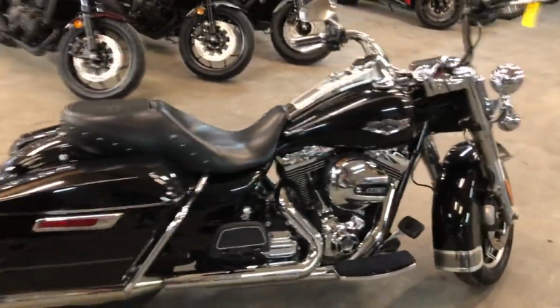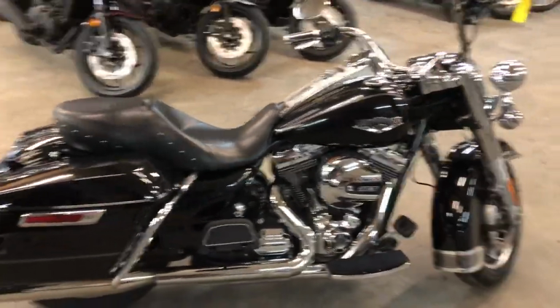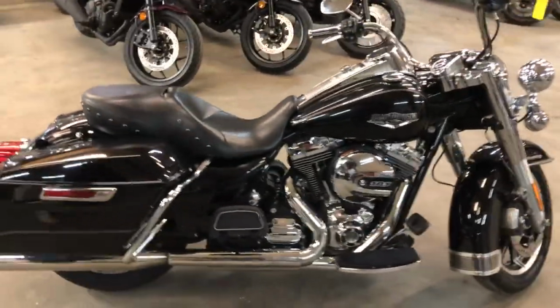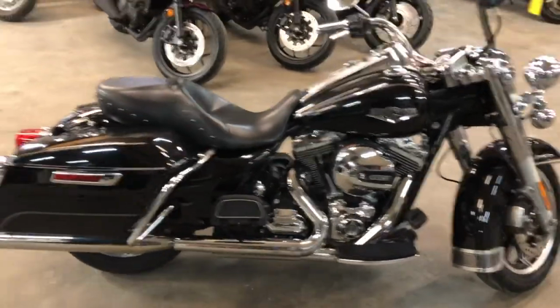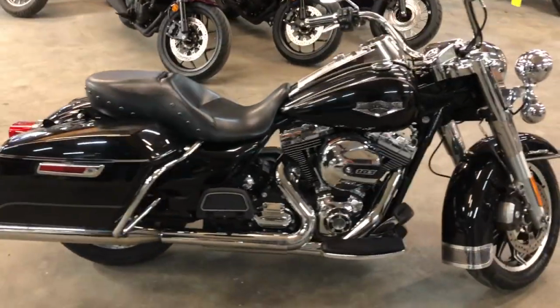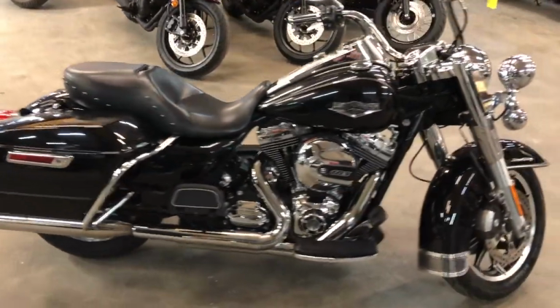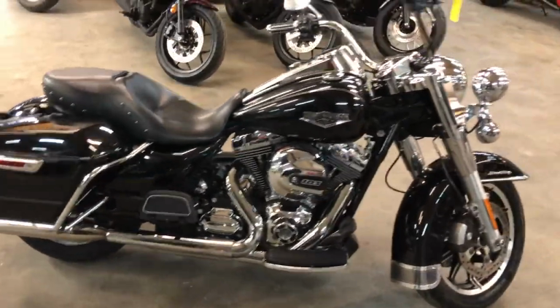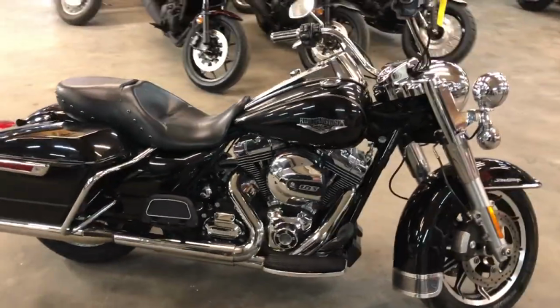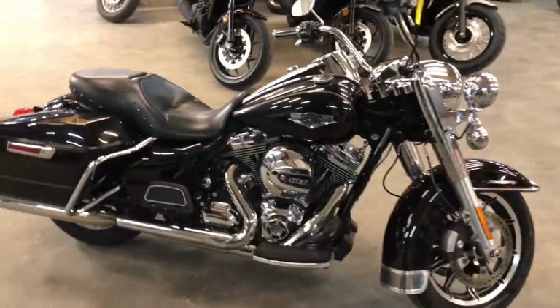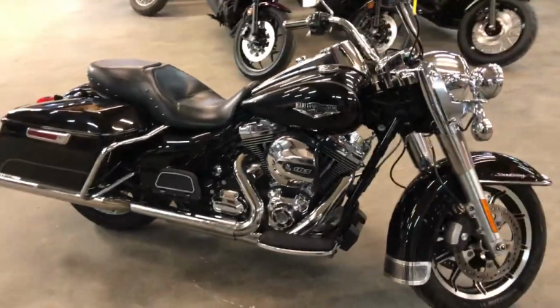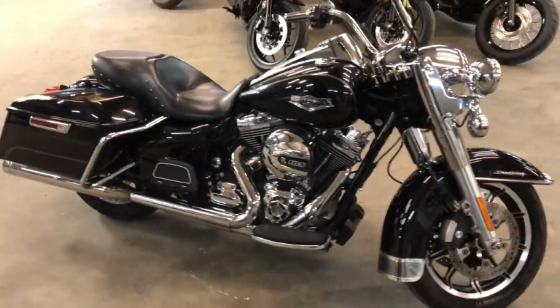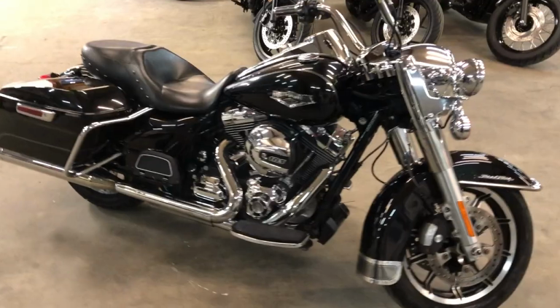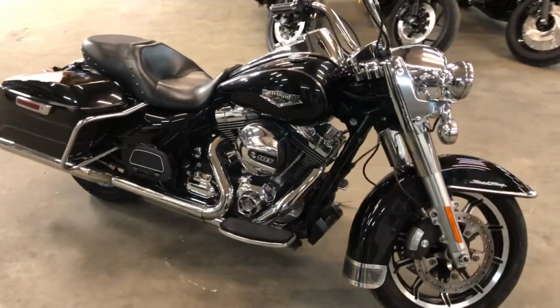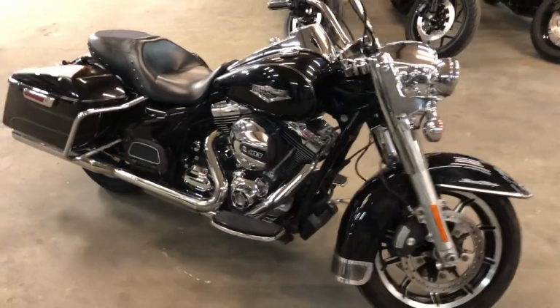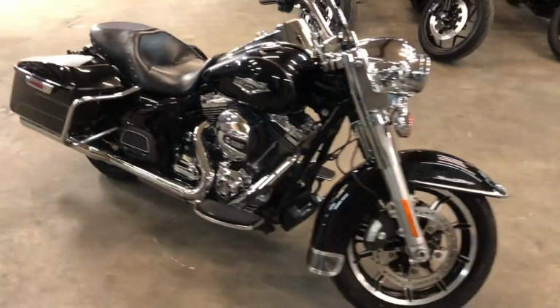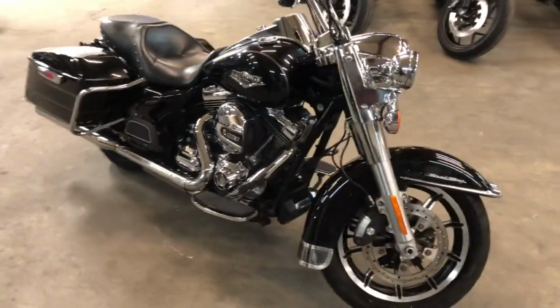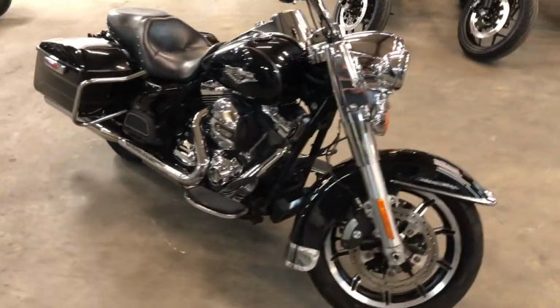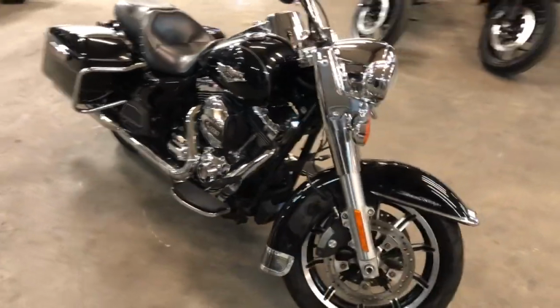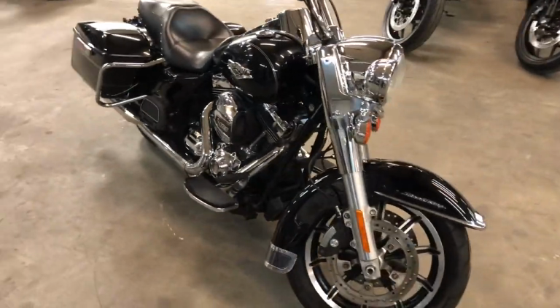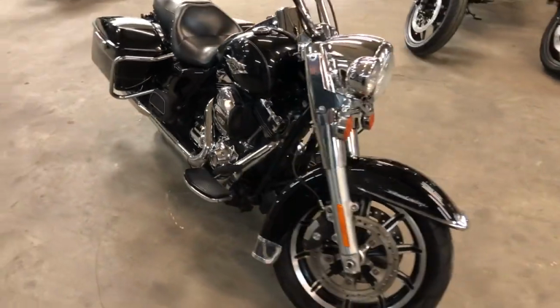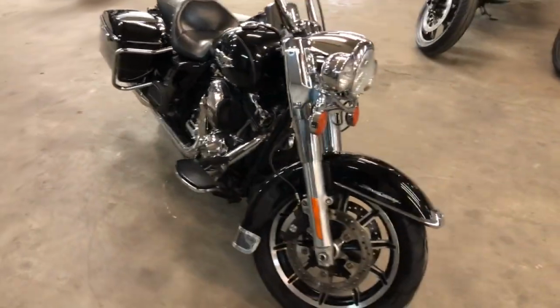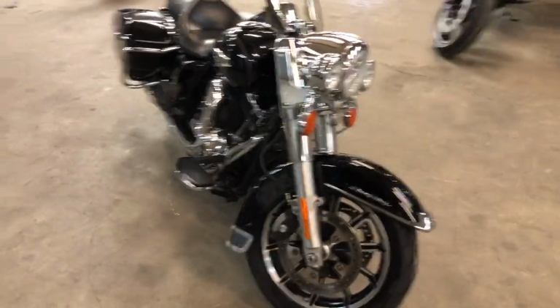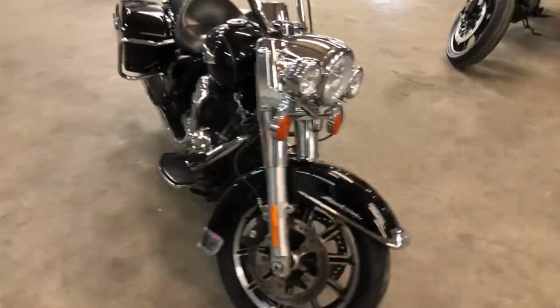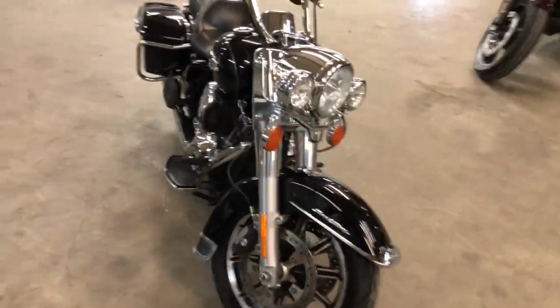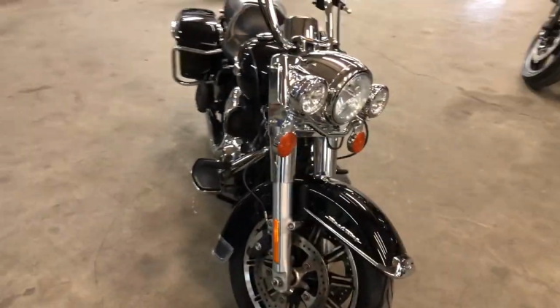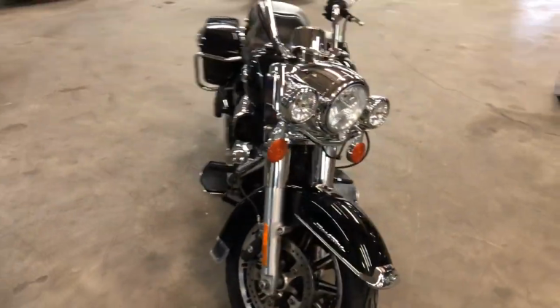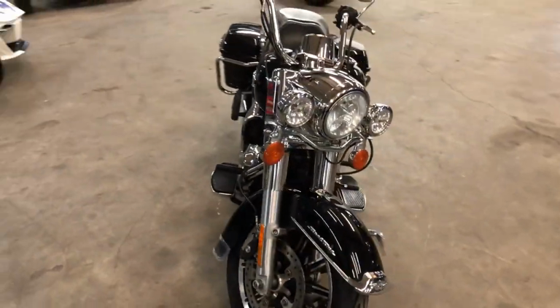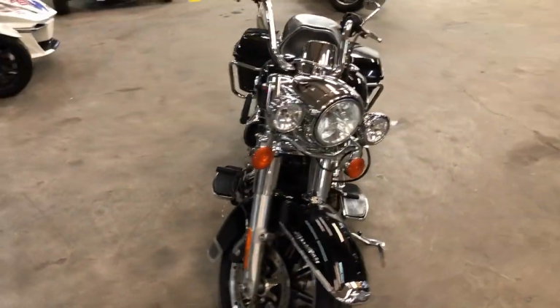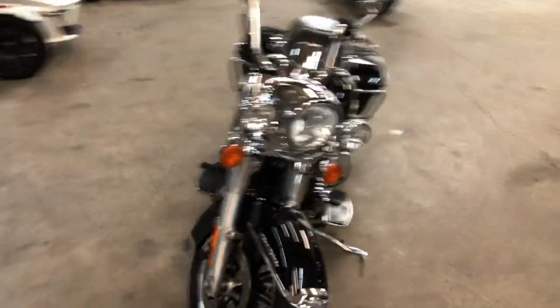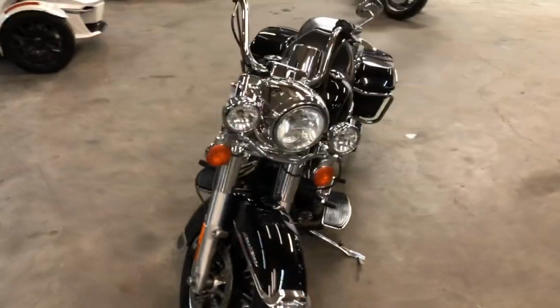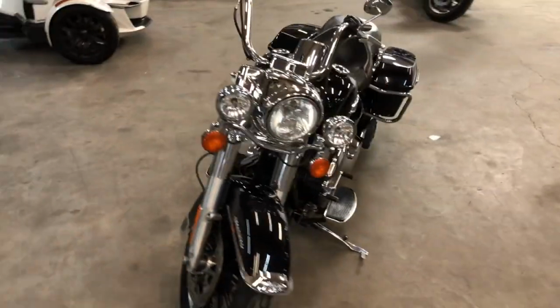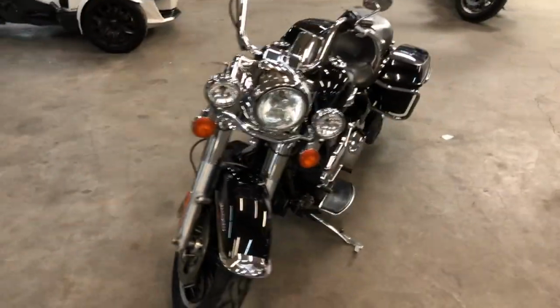Don't miss this one. That's a 2015 Road King, only $10,999. Give us a call, we'll get it done. 810-648-9500.